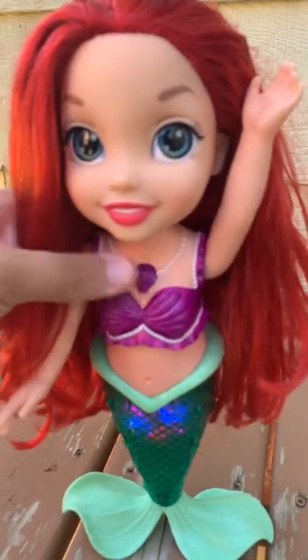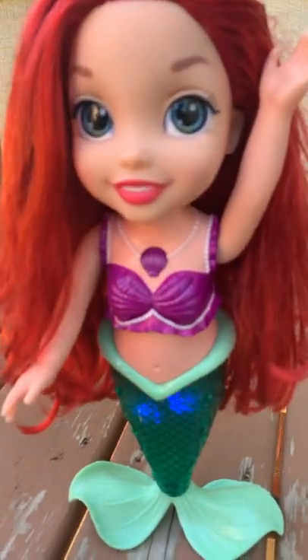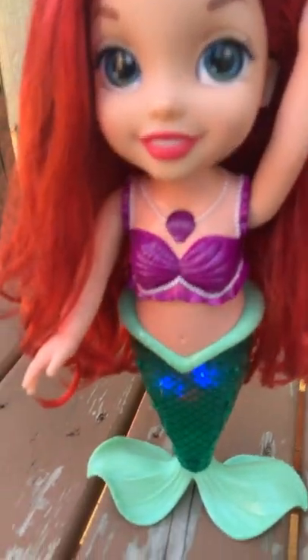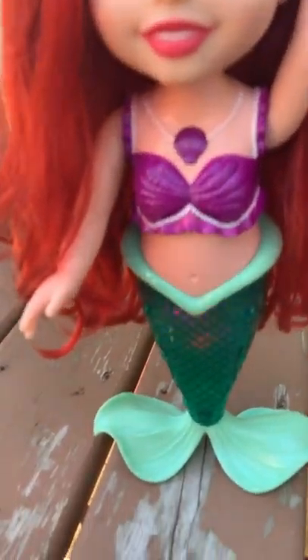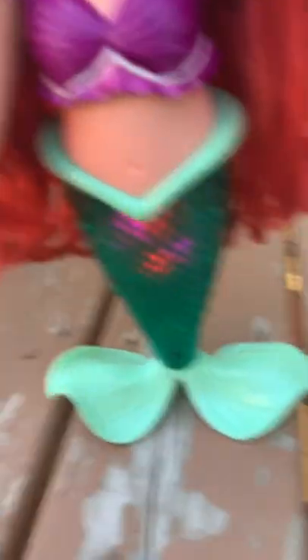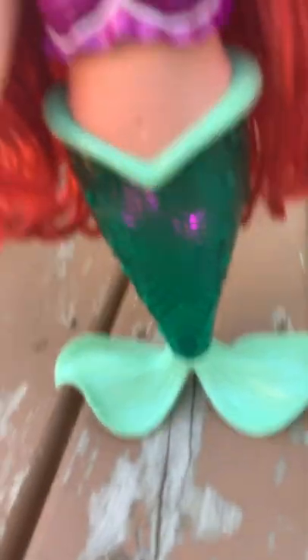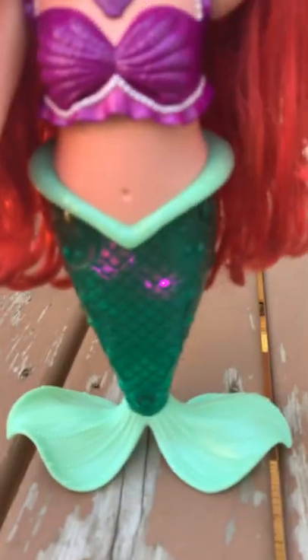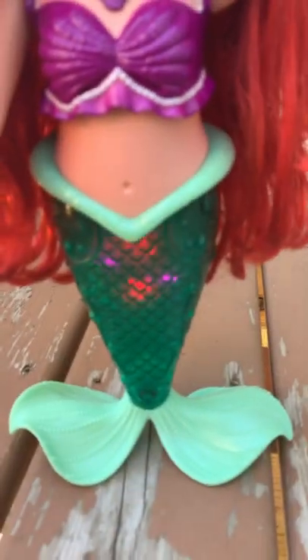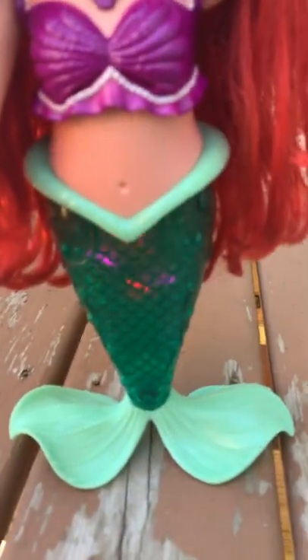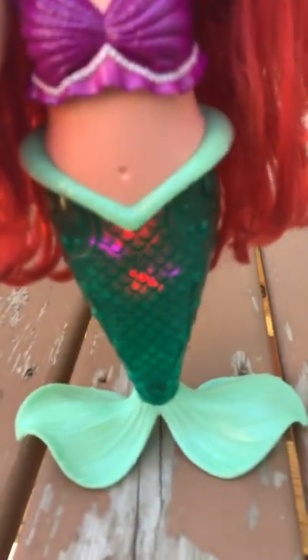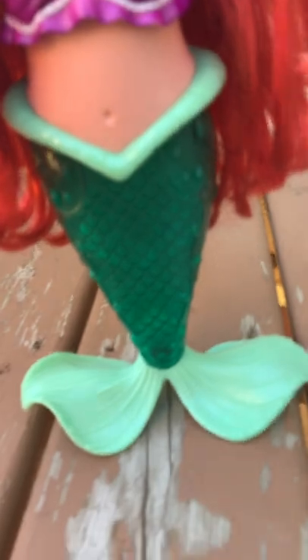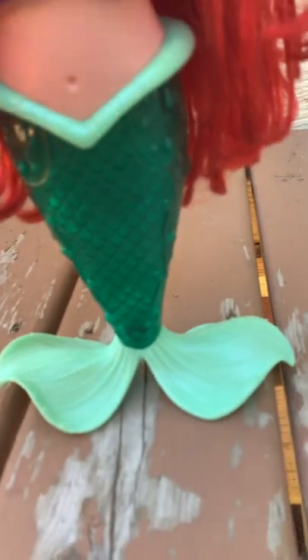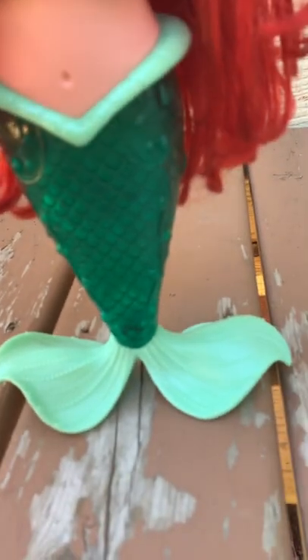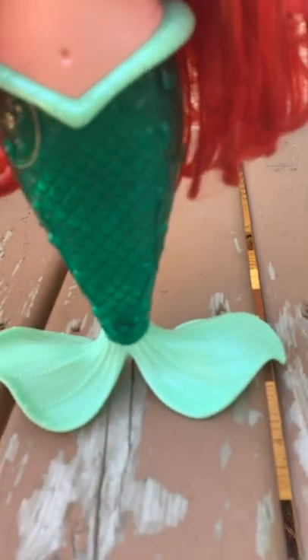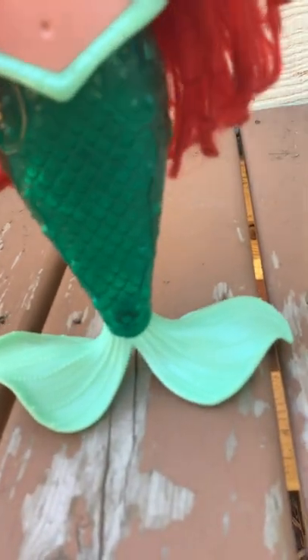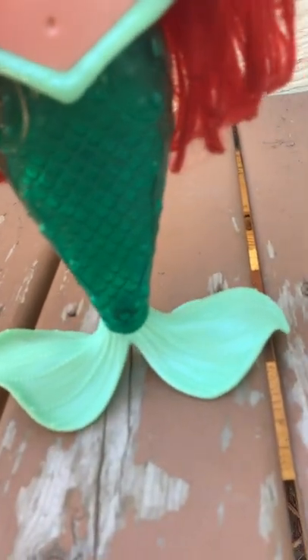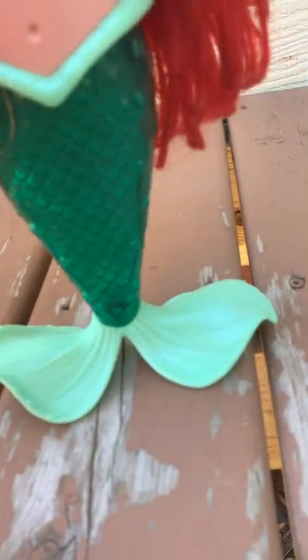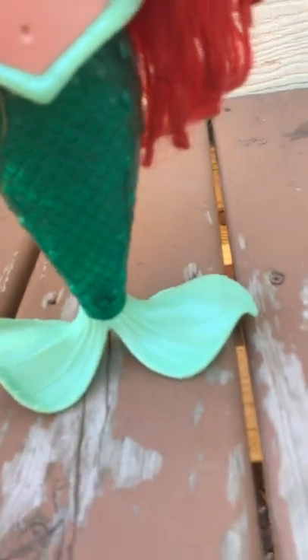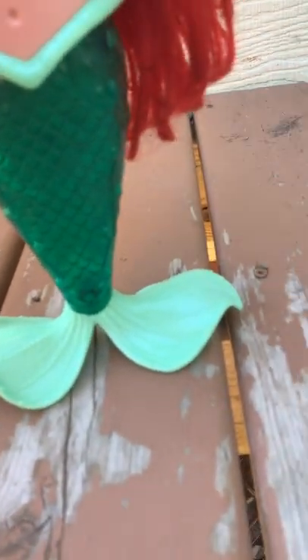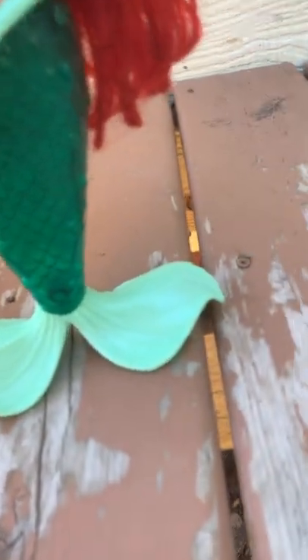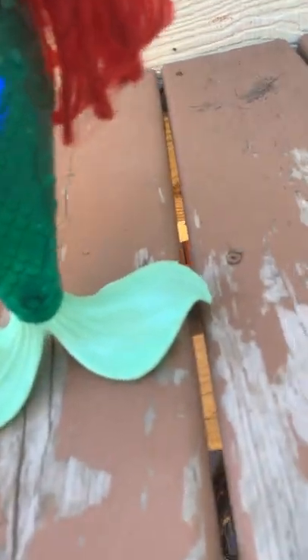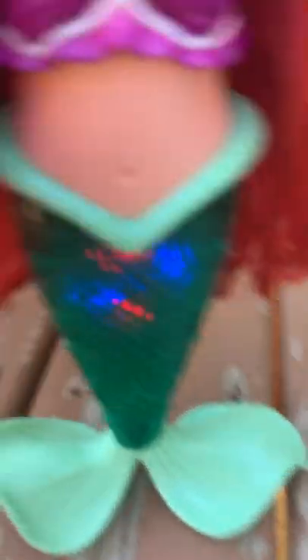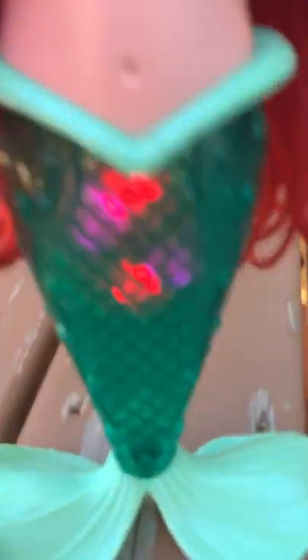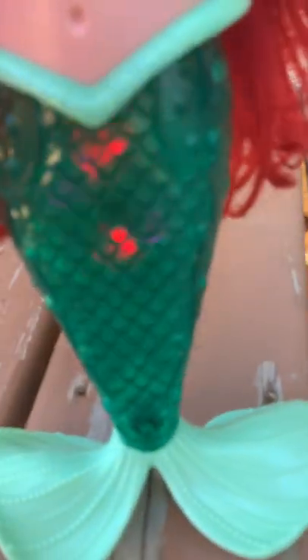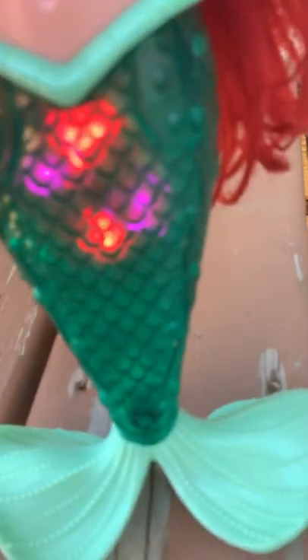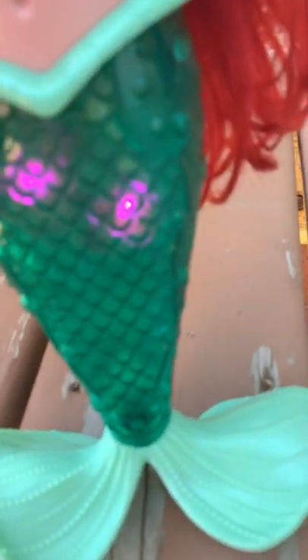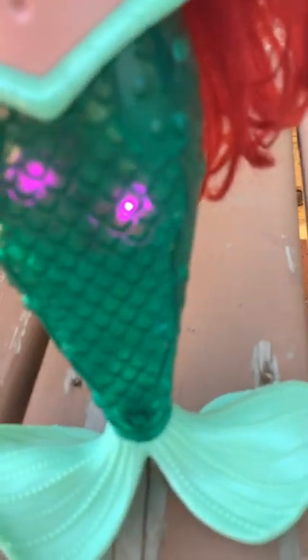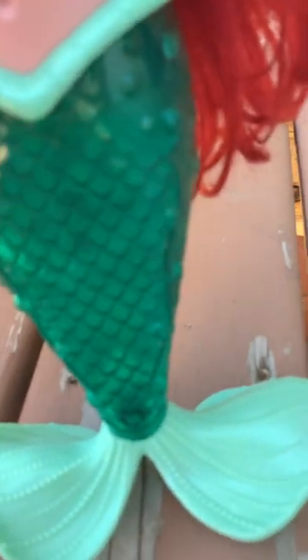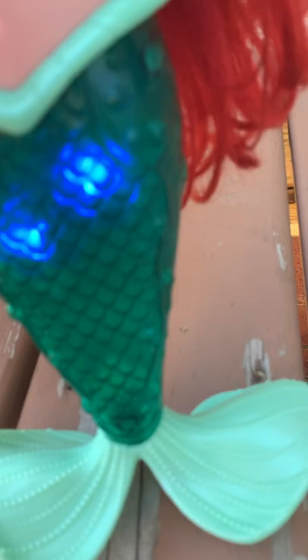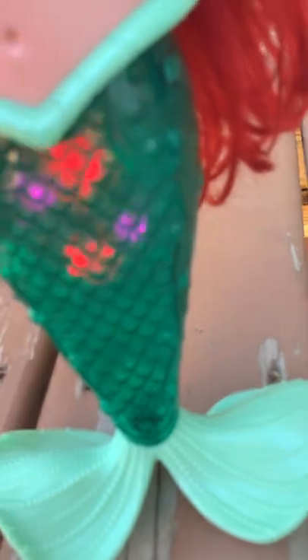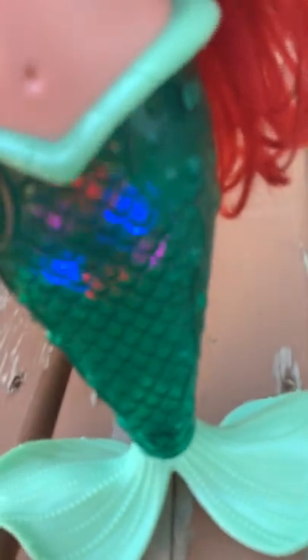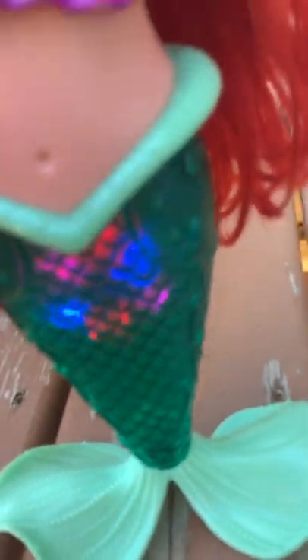Today is a great day for a swim together. Don't you think? Her tail lights up and there's also a little disc that spins. Tell me if you see any treasures, okay? We'll add to my collection.